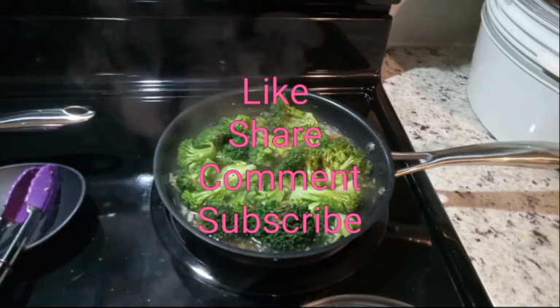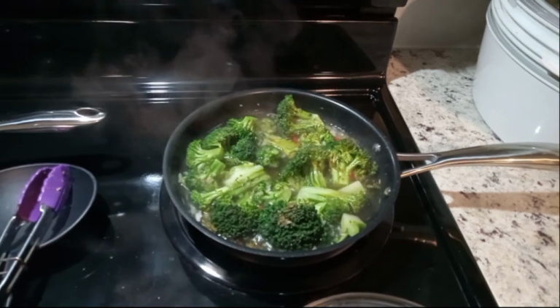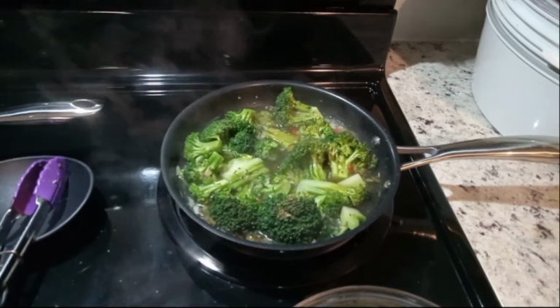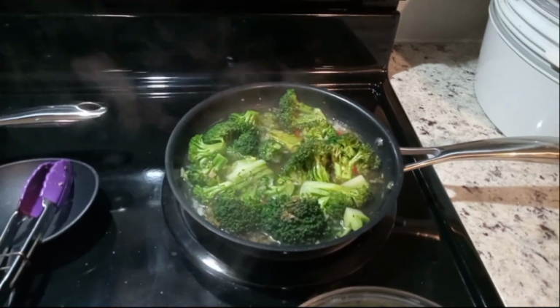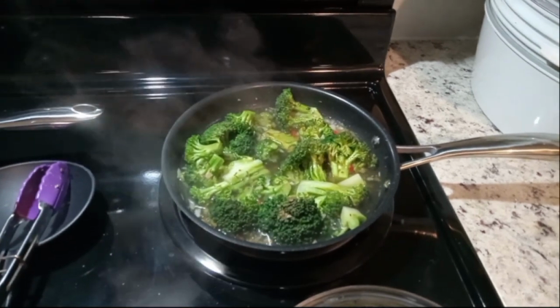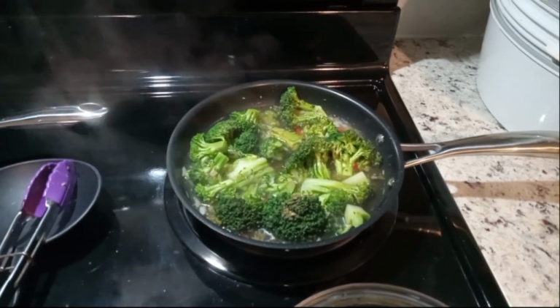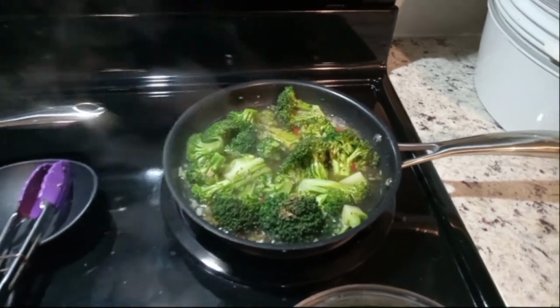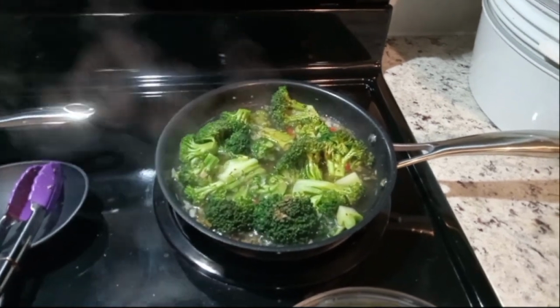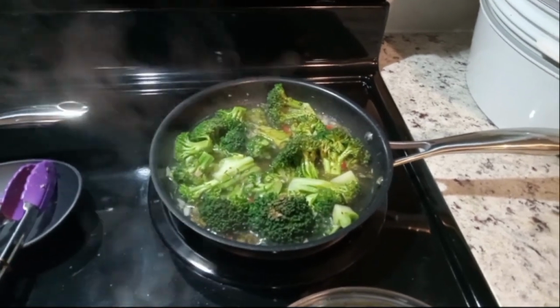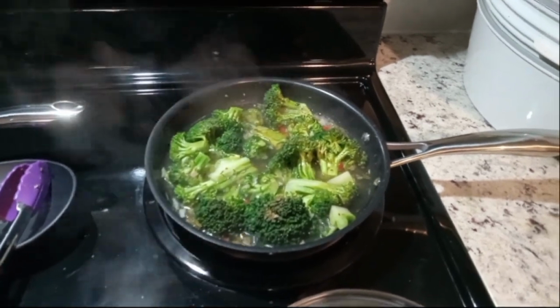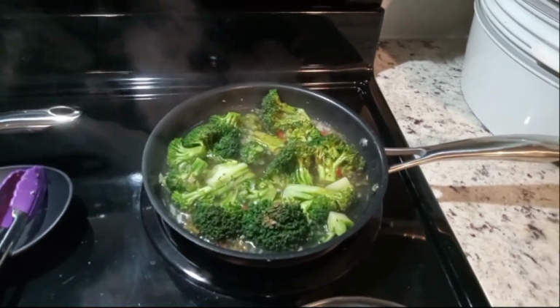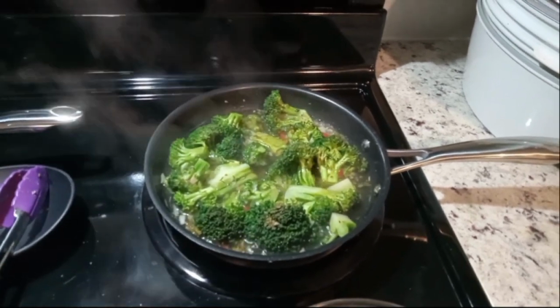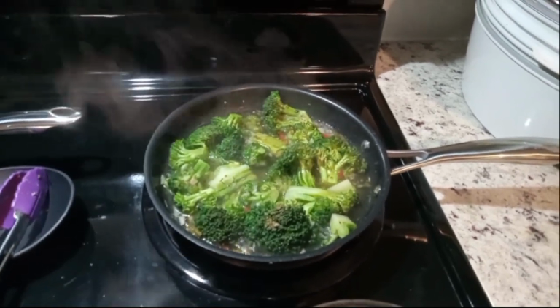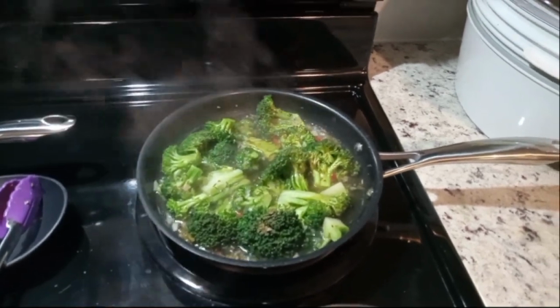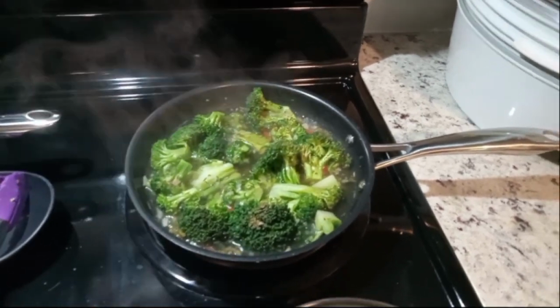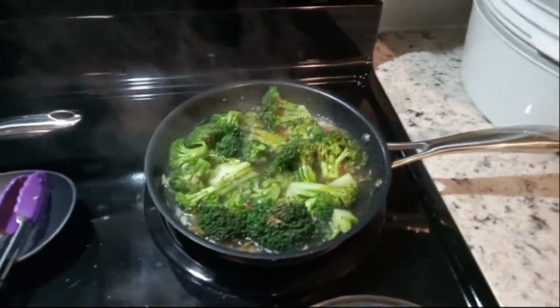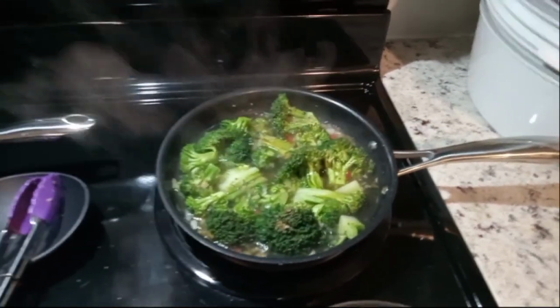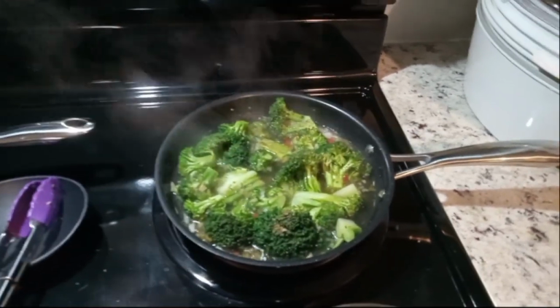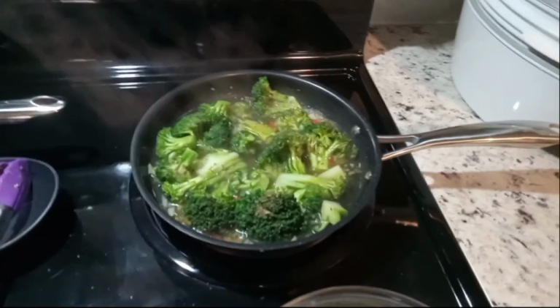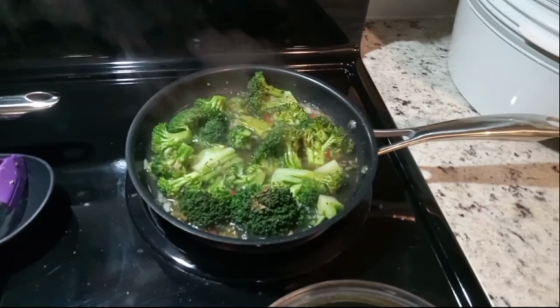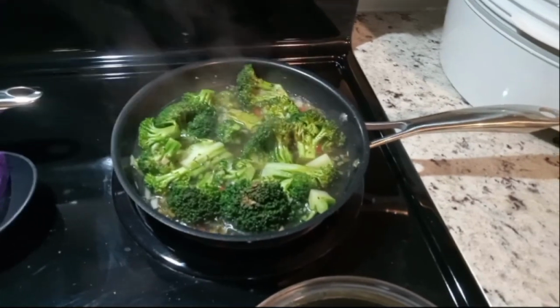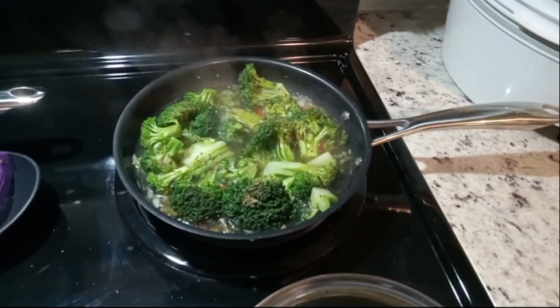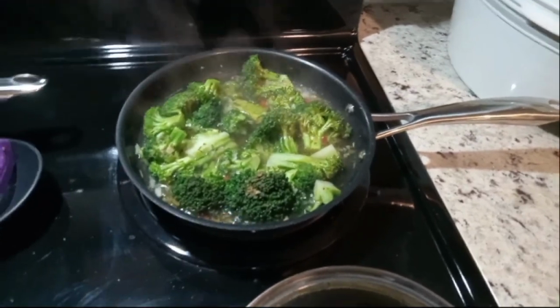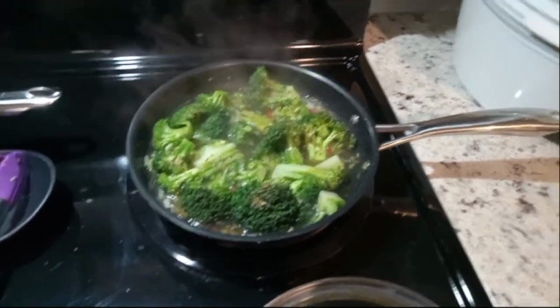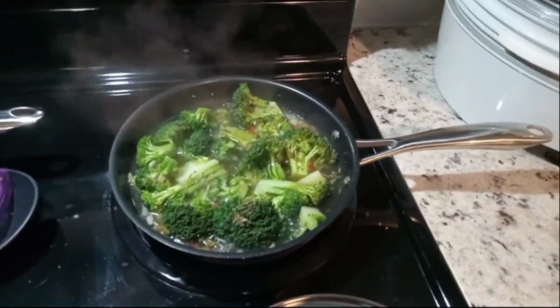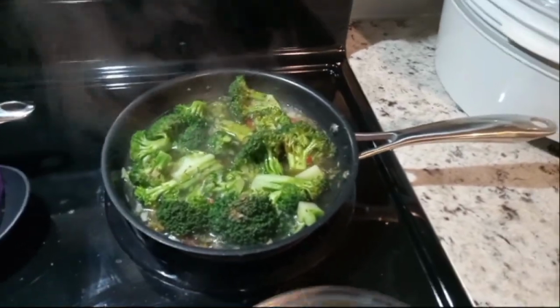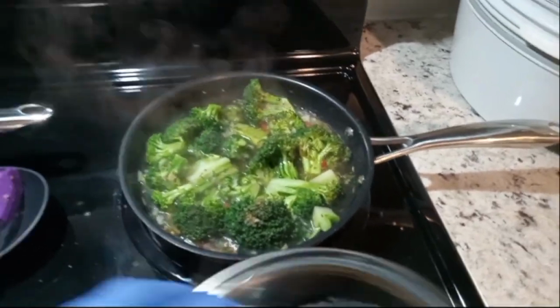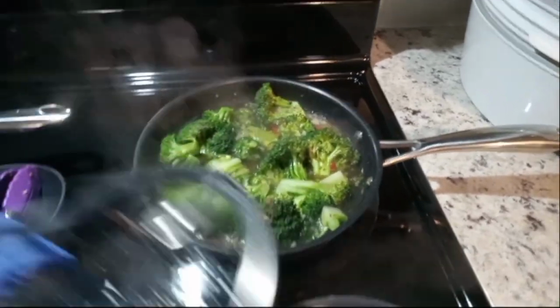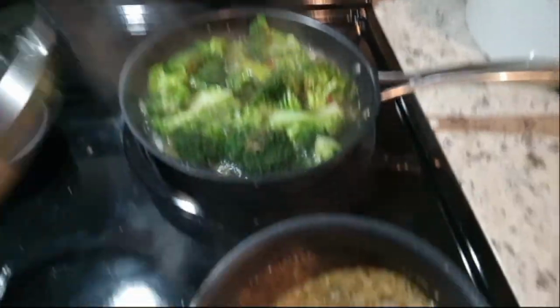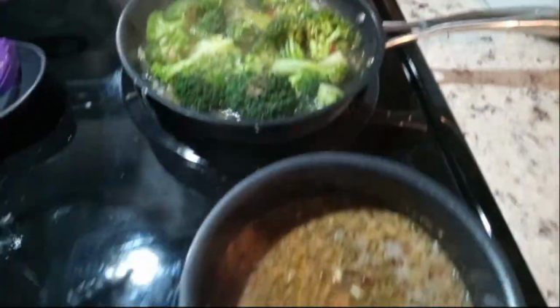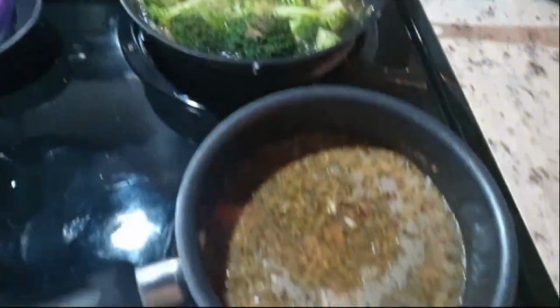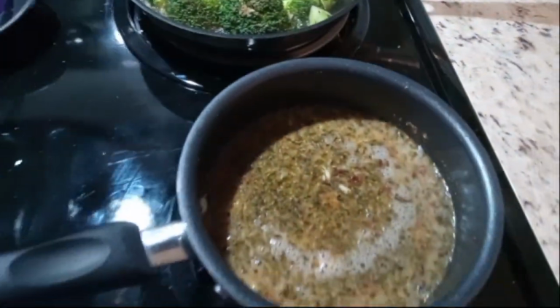Hi guys, welcome to another Meatless Monday. Today we're just making some broccoli and some quinoa.